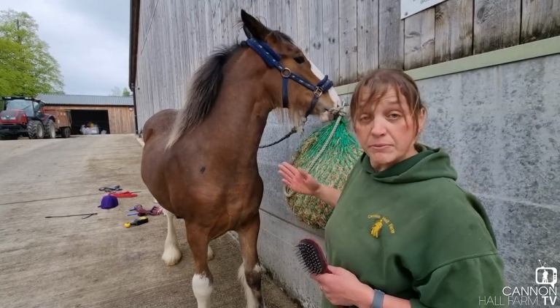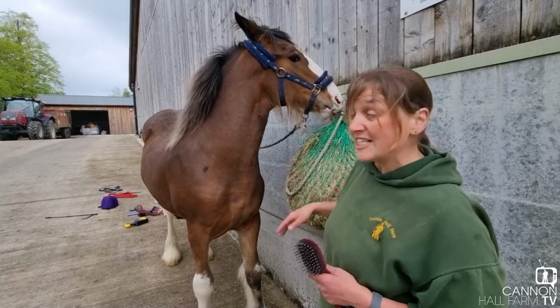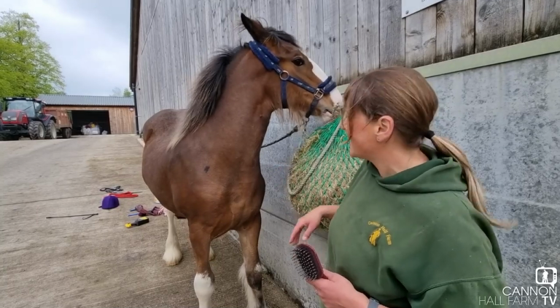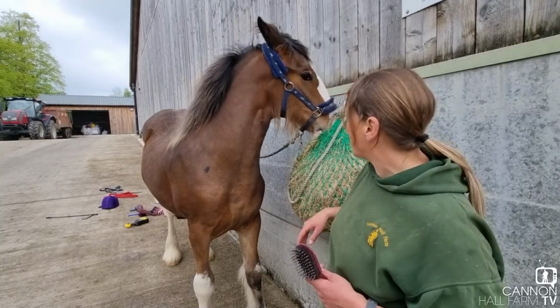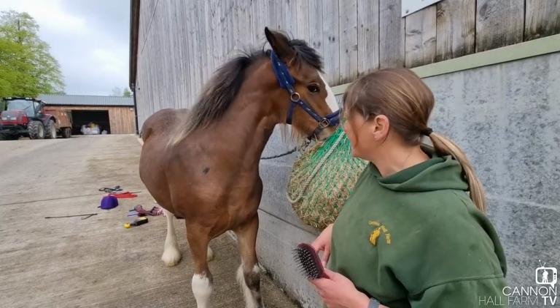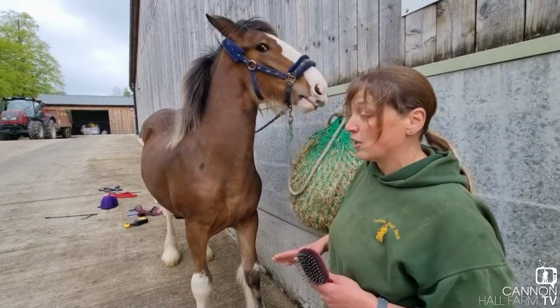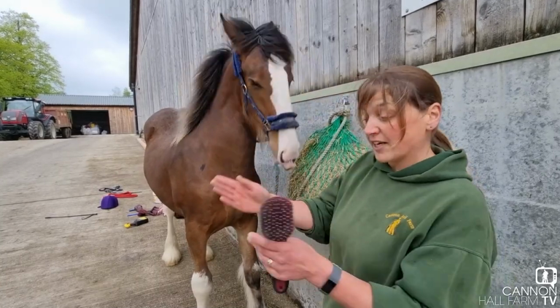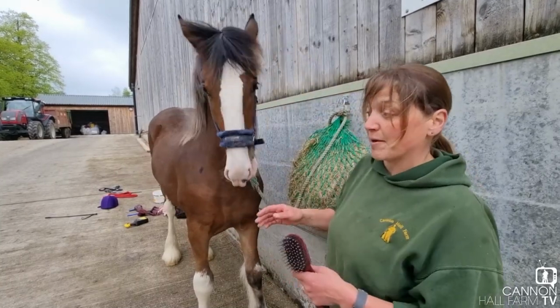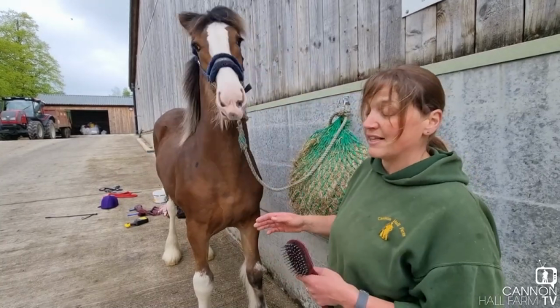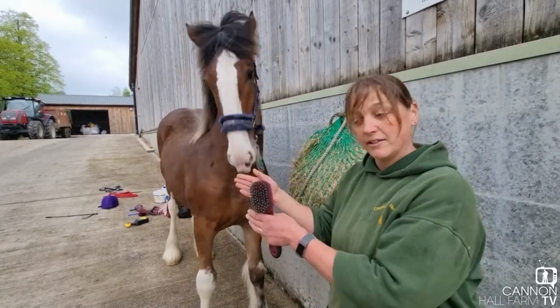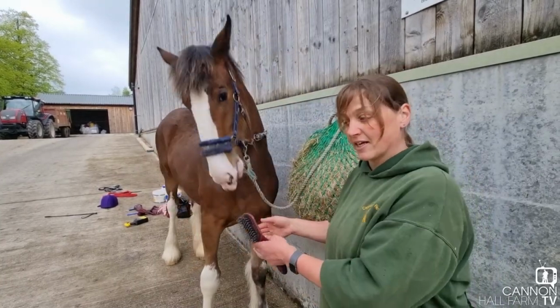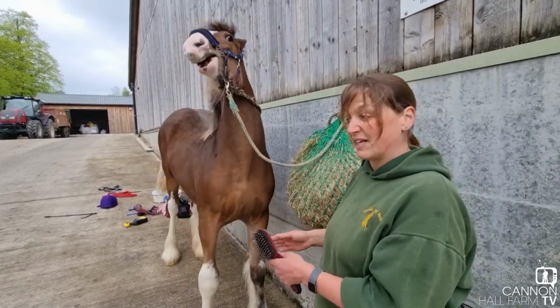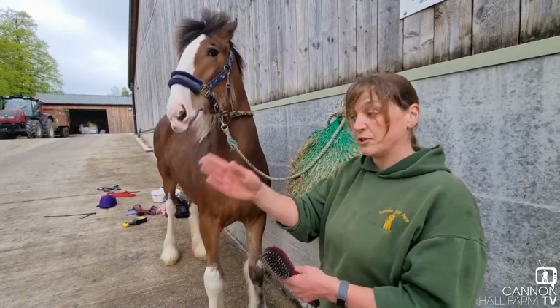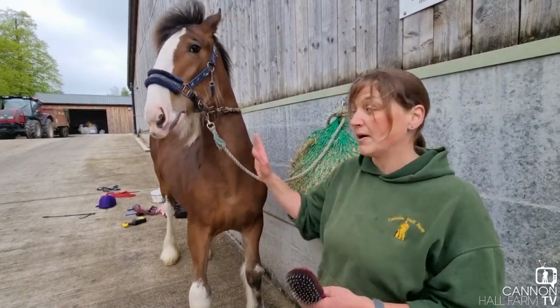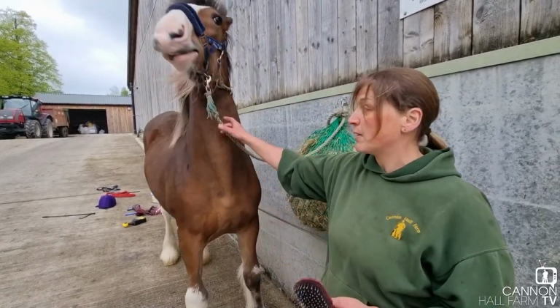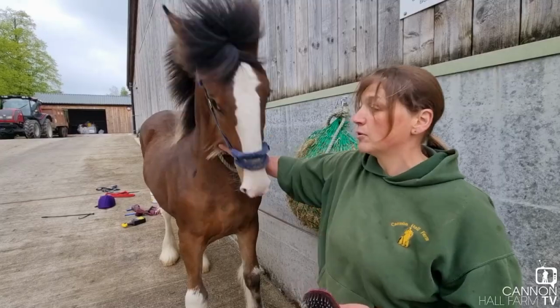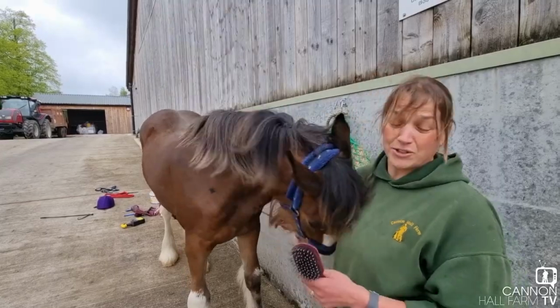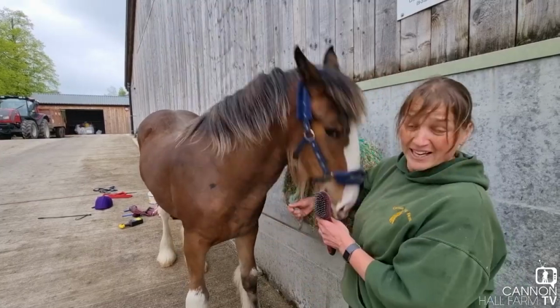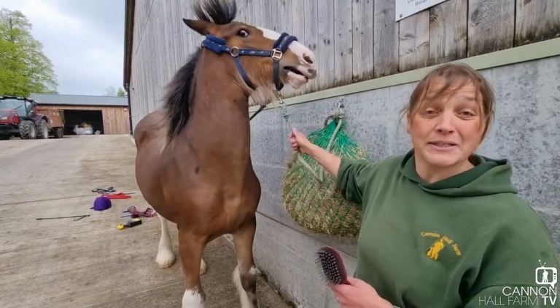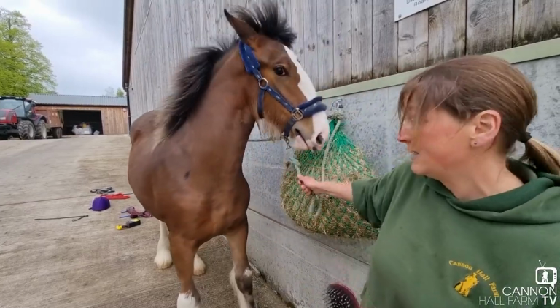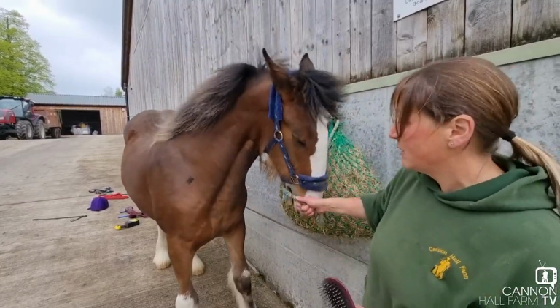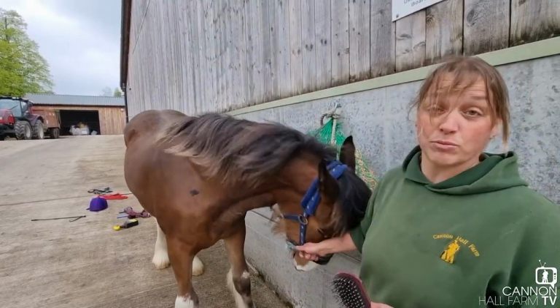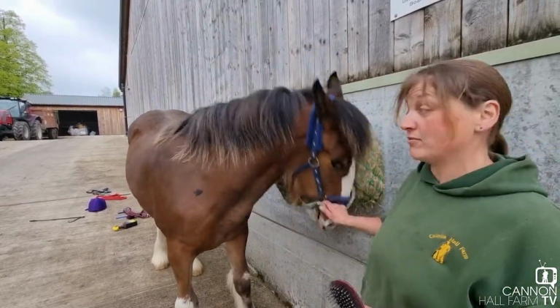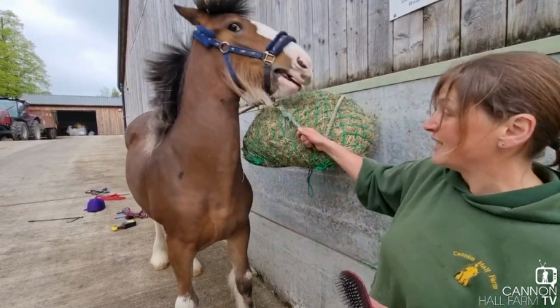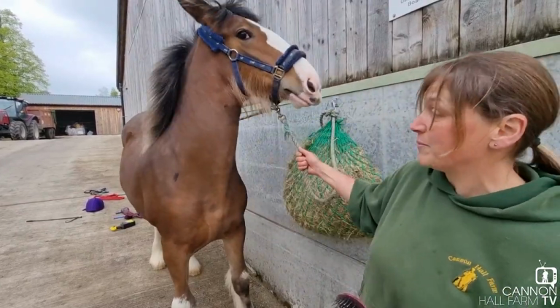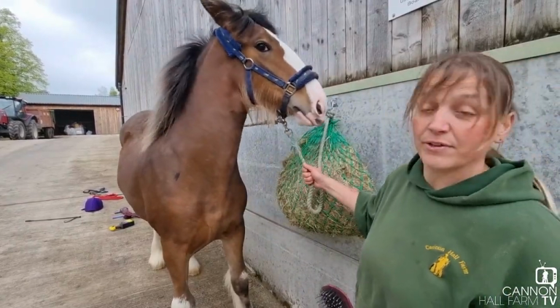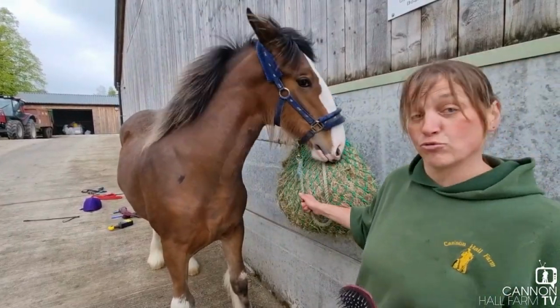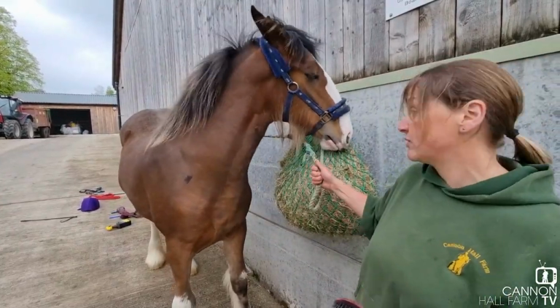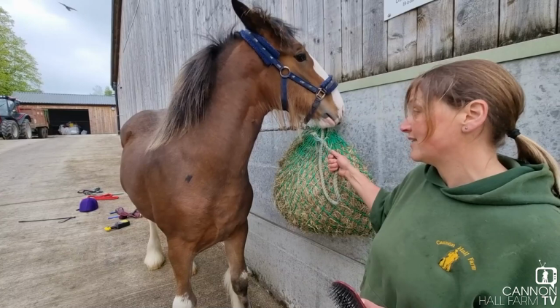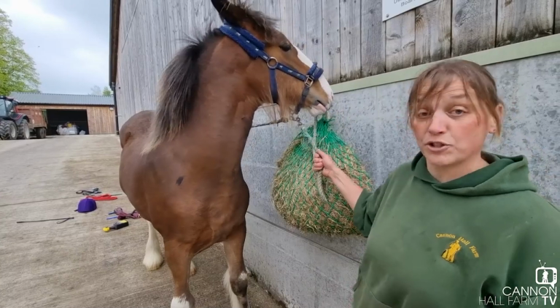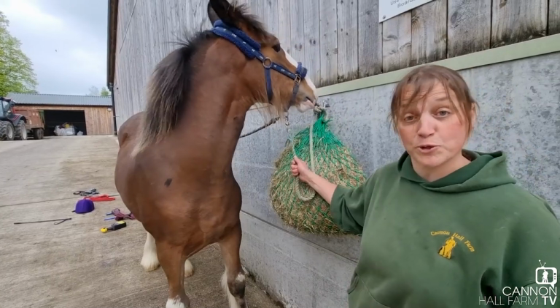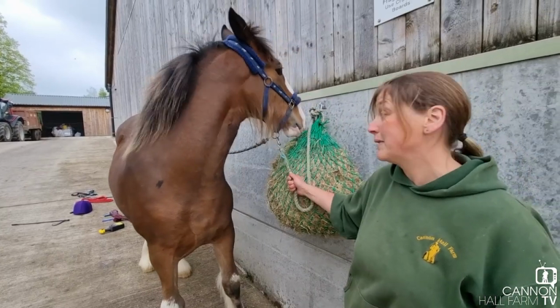She needs to steady down. She needs to learn that yes, she can play at other times, but when she's on a rope tied up, she can't play. Which is what she's trying to tell me now — that she doesn't want to stand still, she wants to go and play.